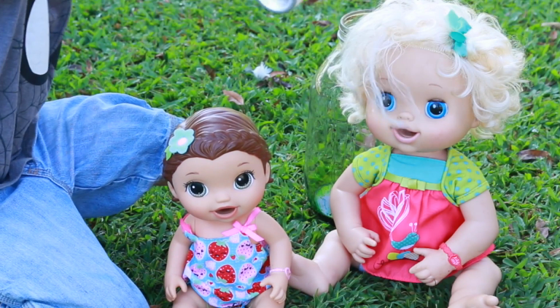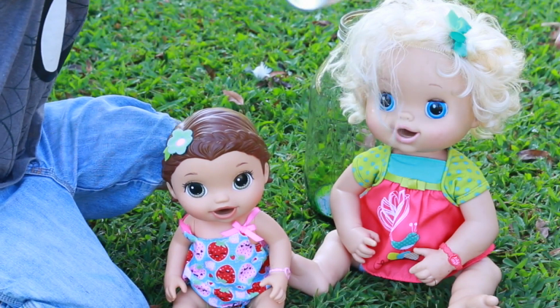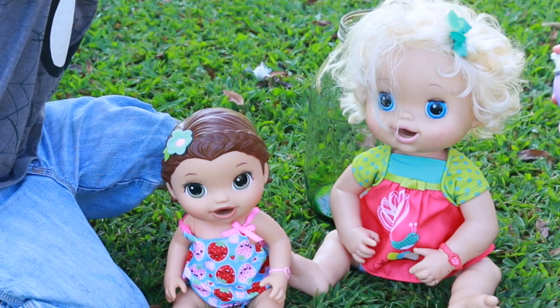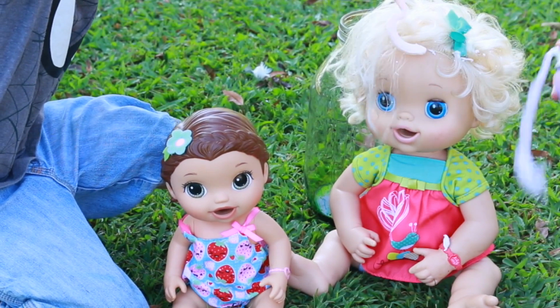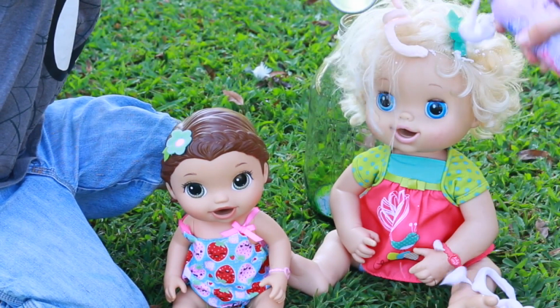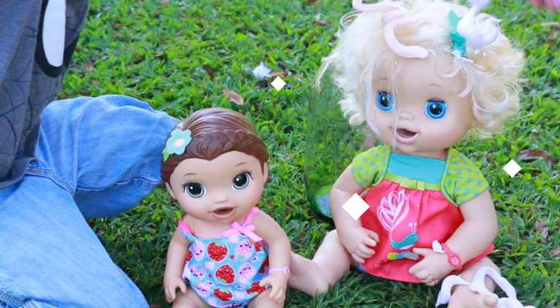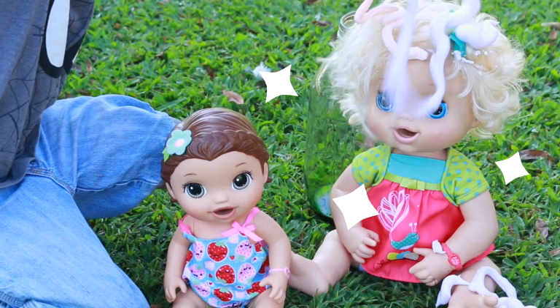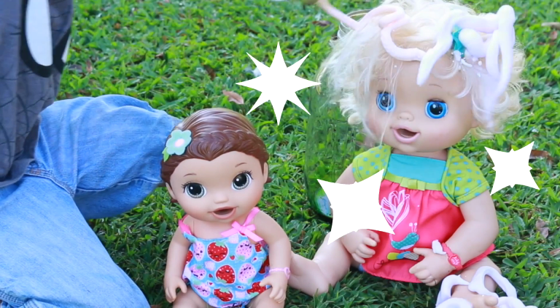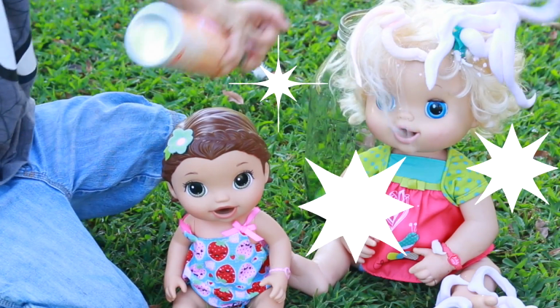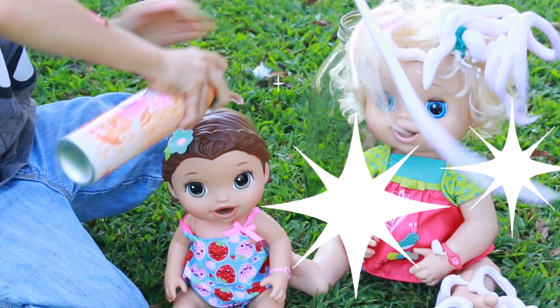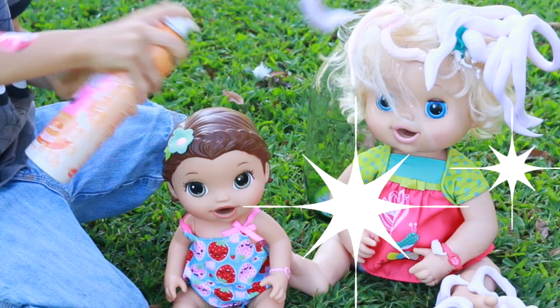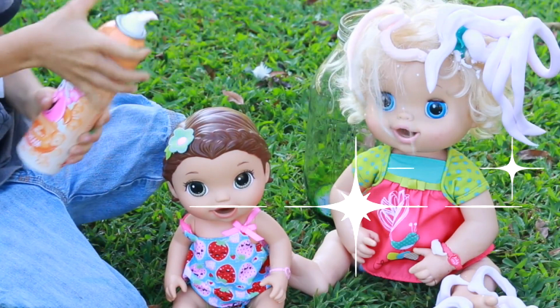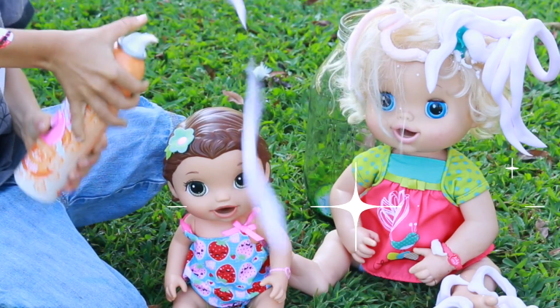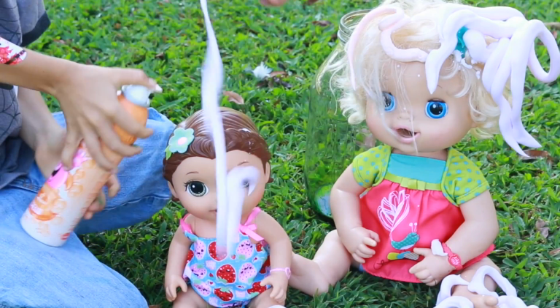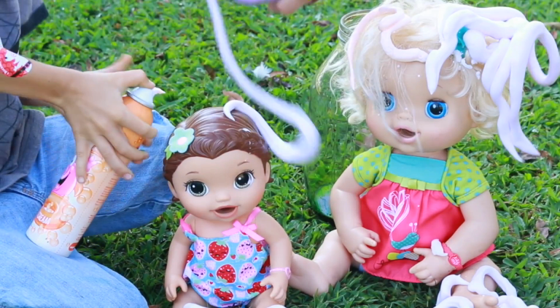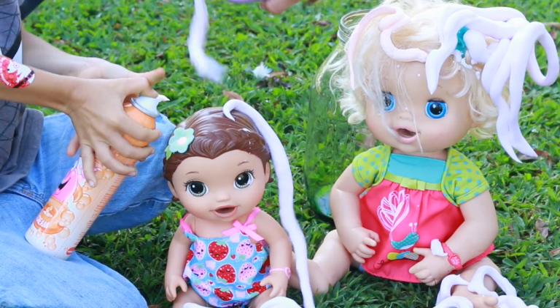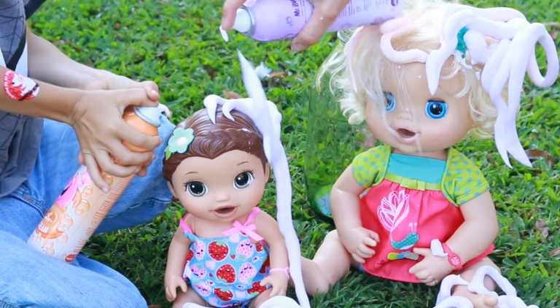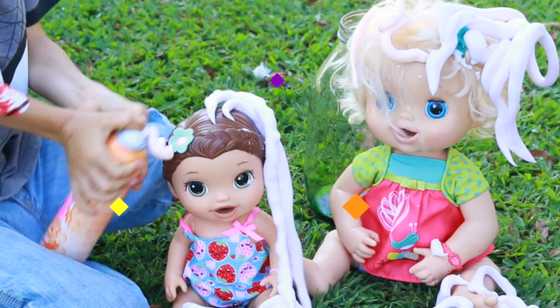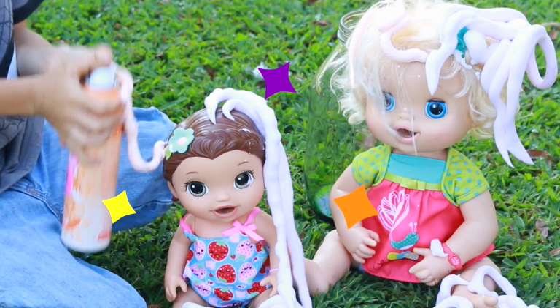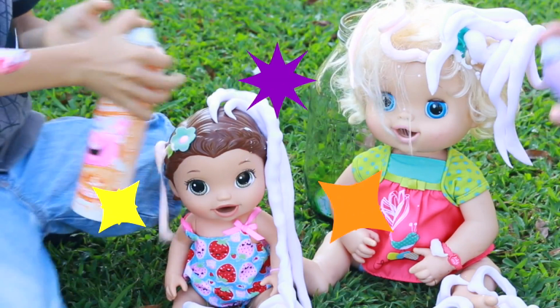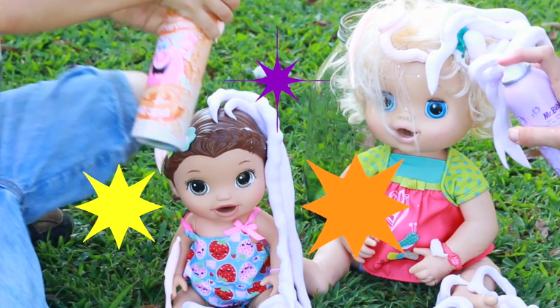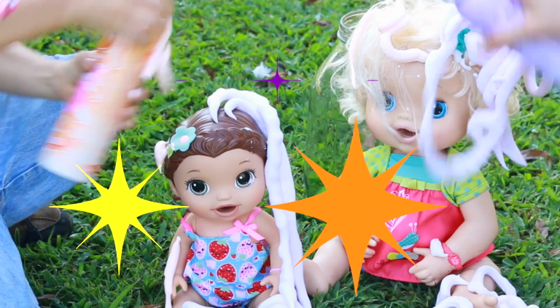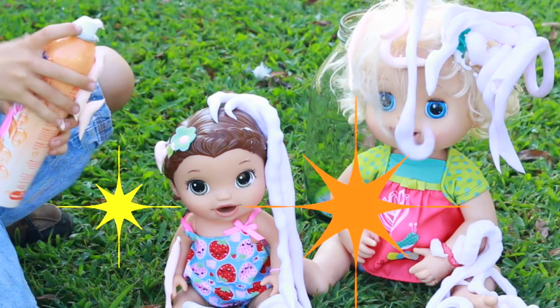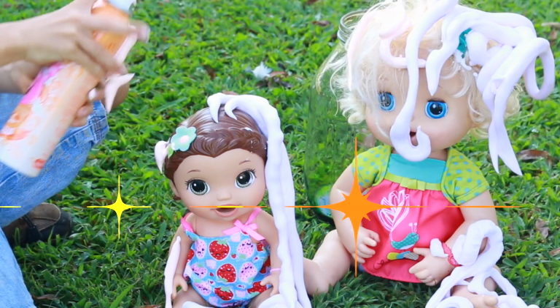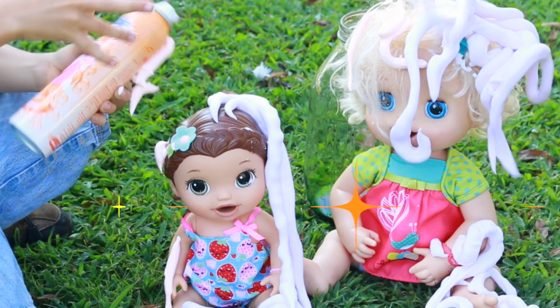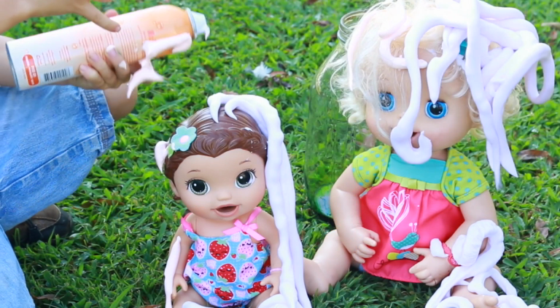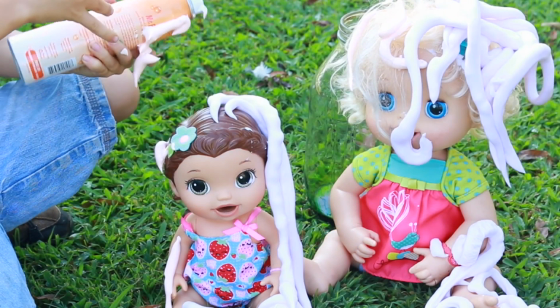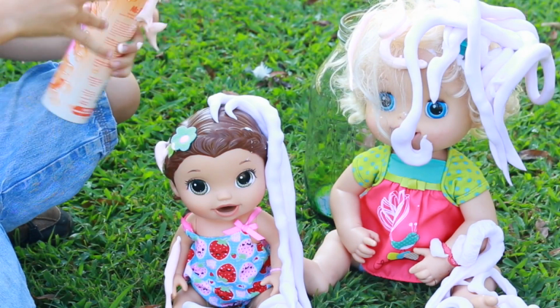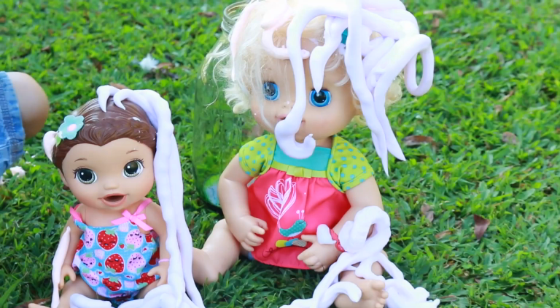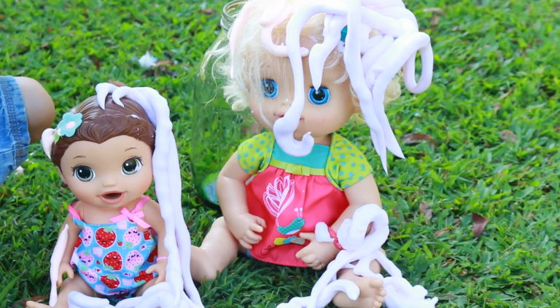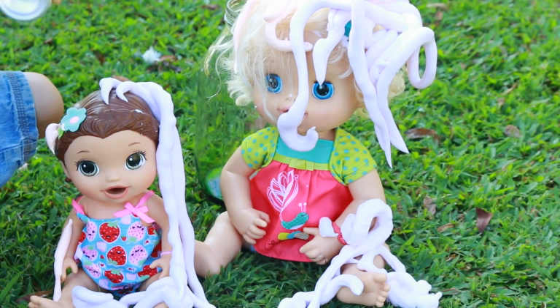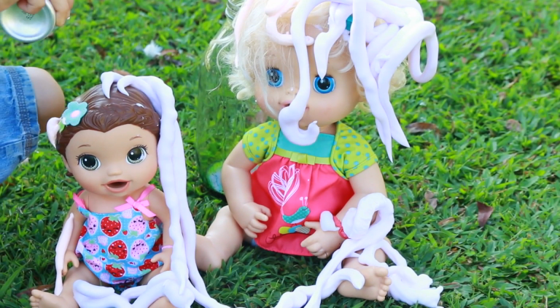Ready? One, two, three, go. That is awesome. Kind of goes everywhere. Cool. Now that is a lot of foam.